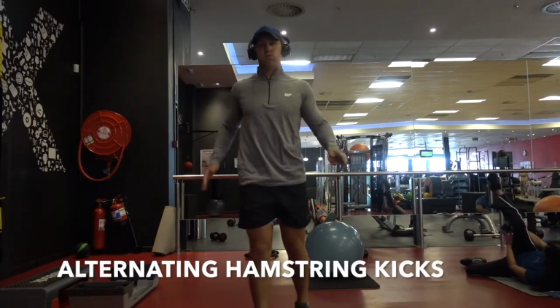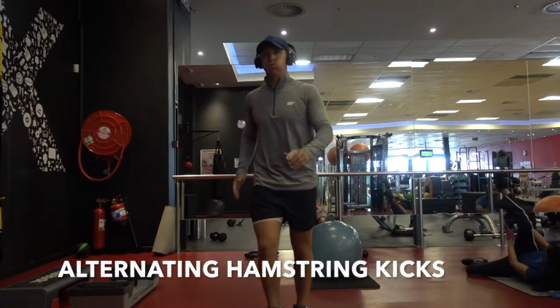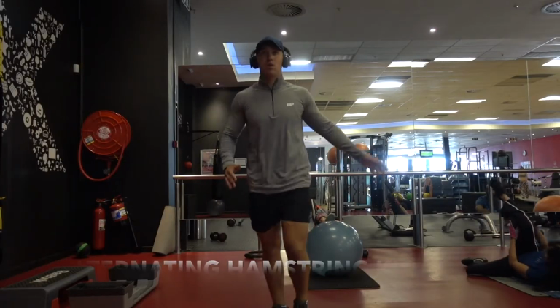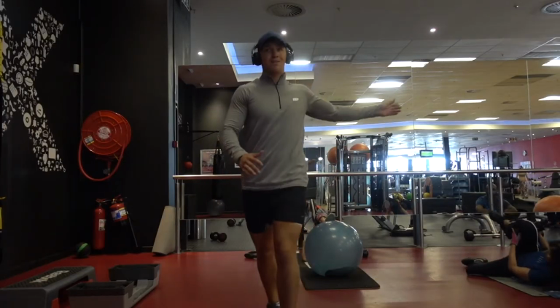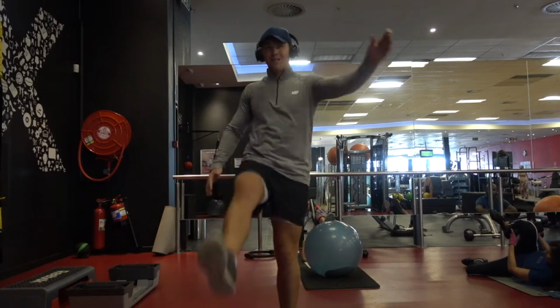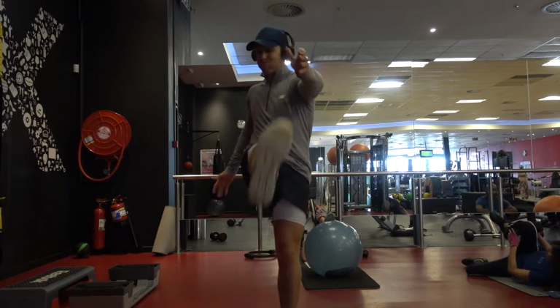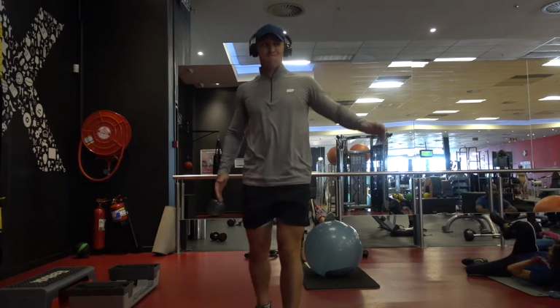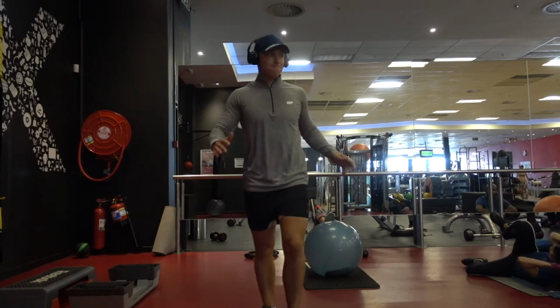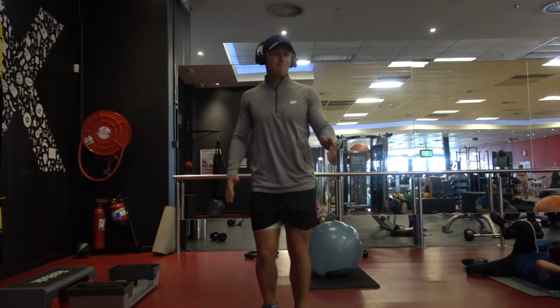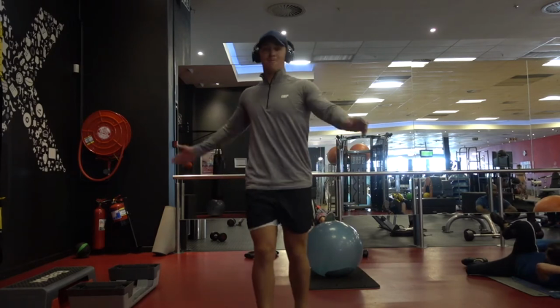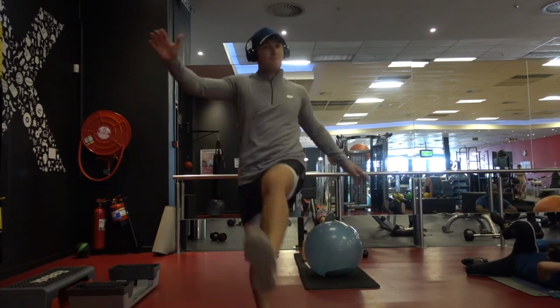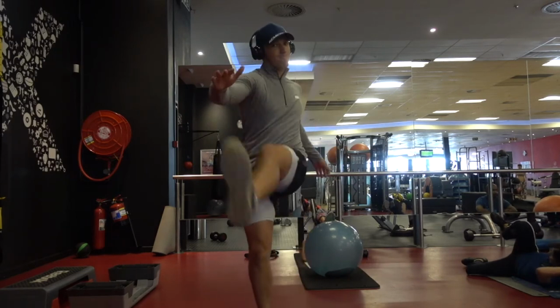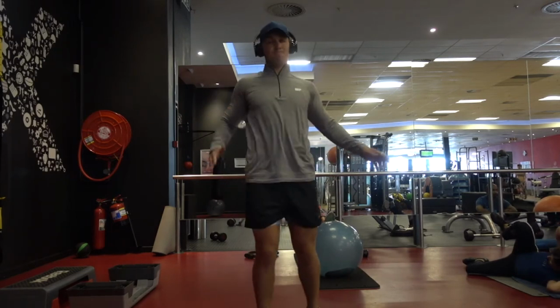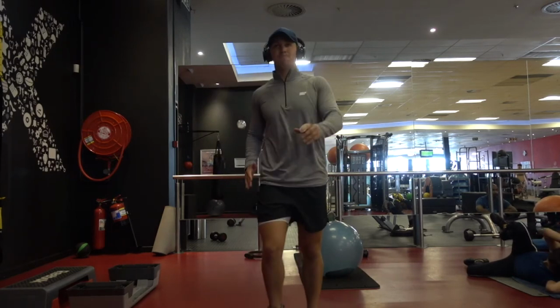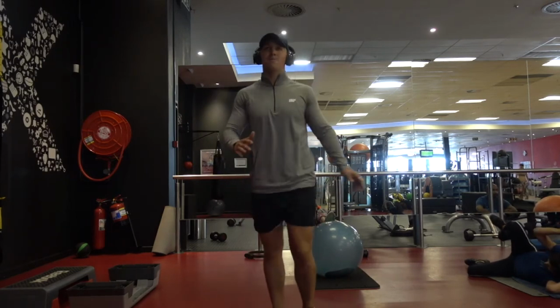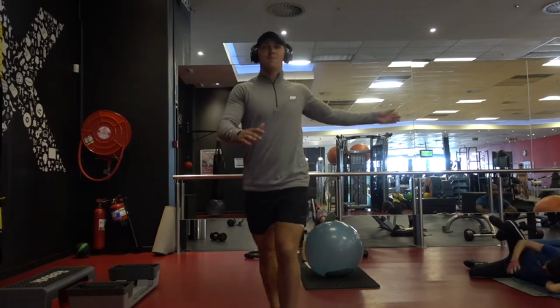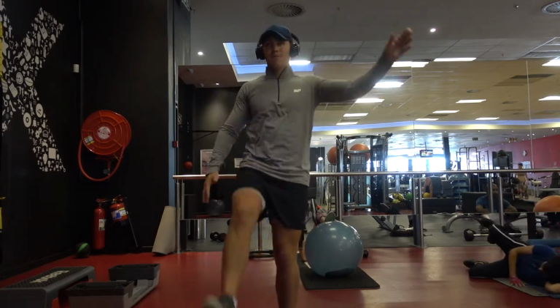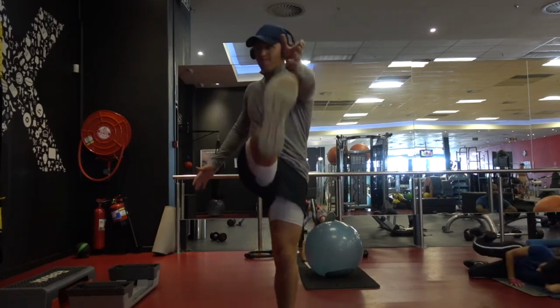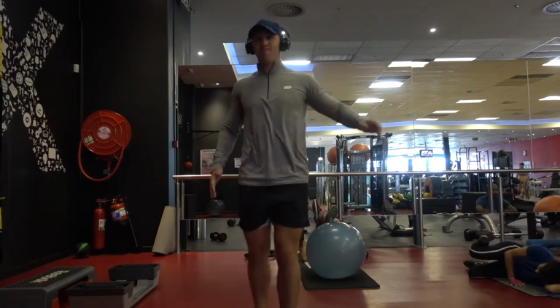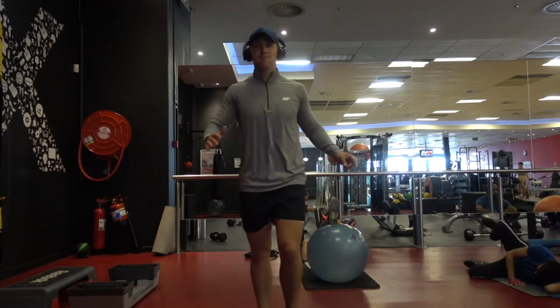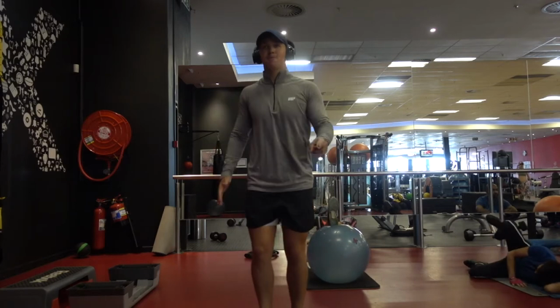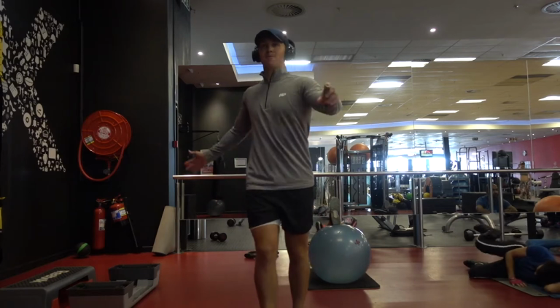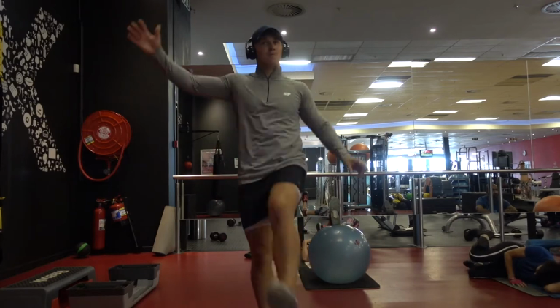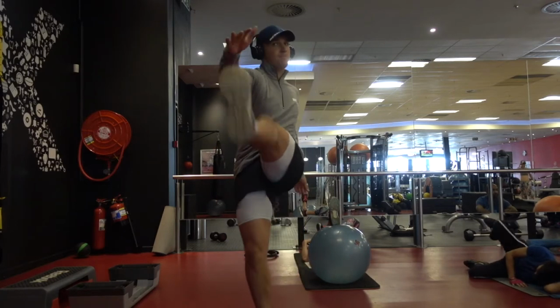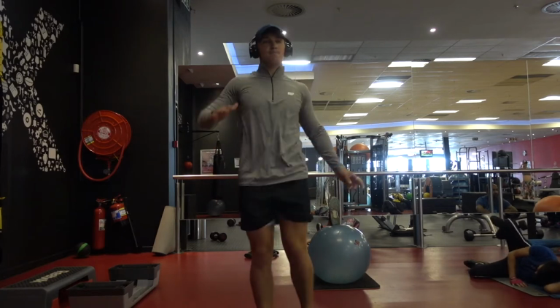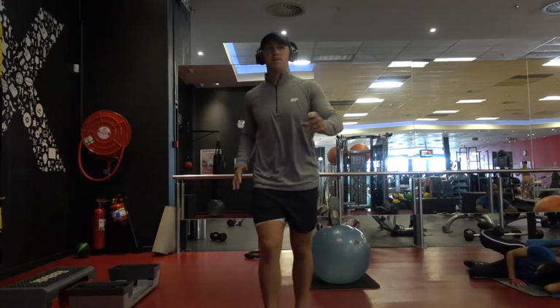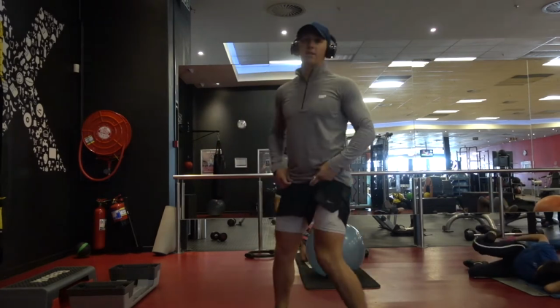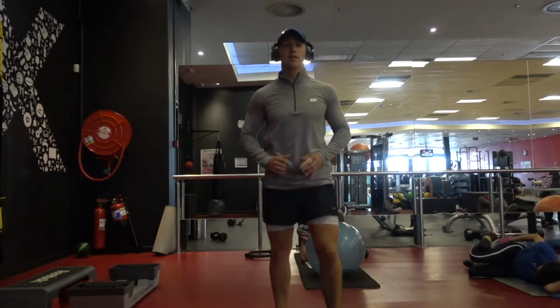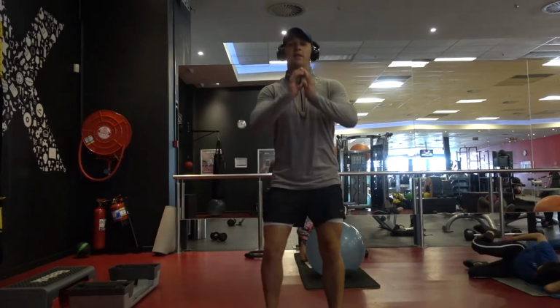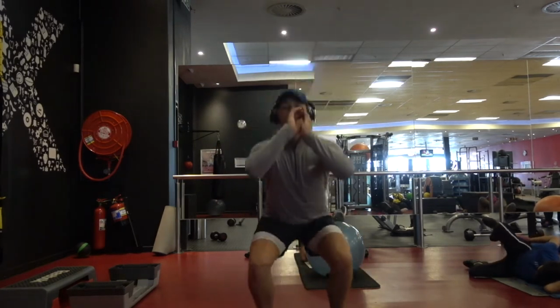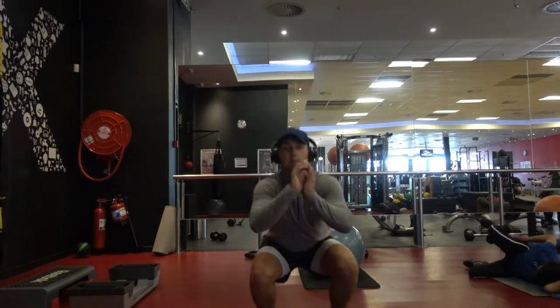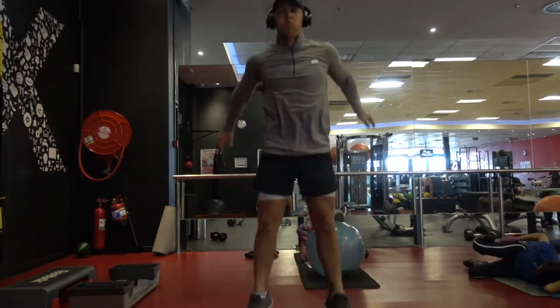Then we're doing hamstring kicks. These are very important — a lot of people complain about hamstring problems and injuries because they don't stretch them properly. Make sure your hamstrings are nice and loose and ready to go for your session.